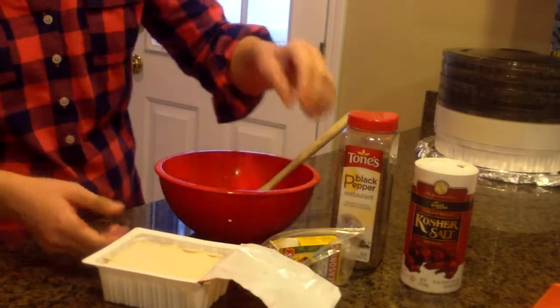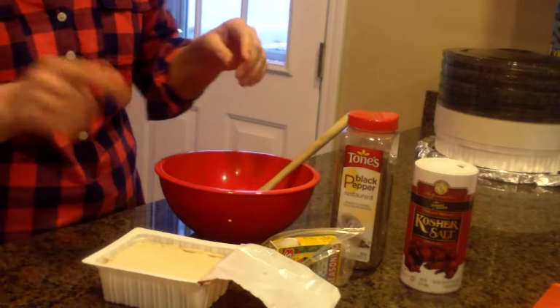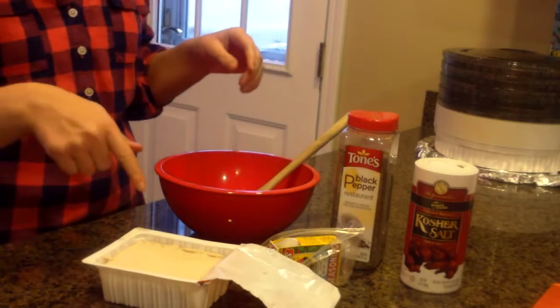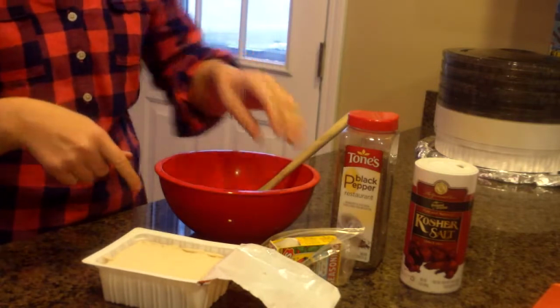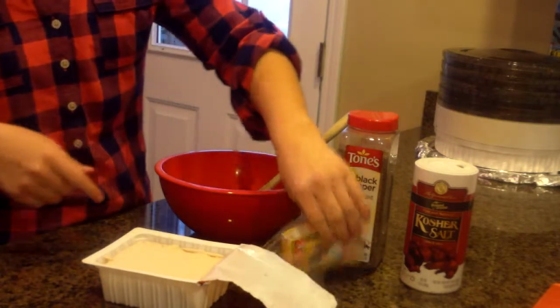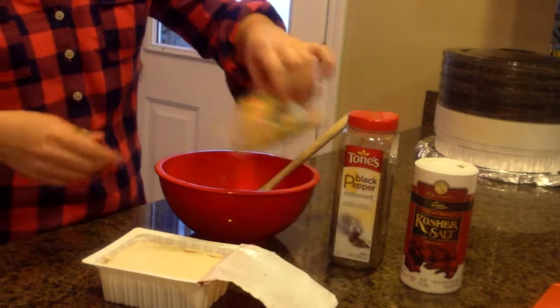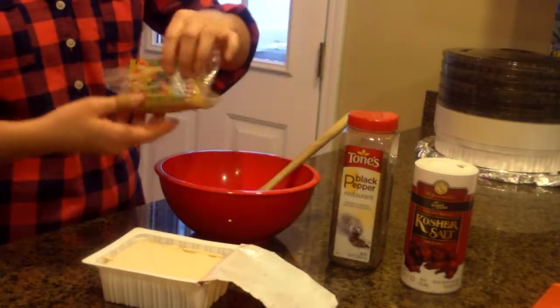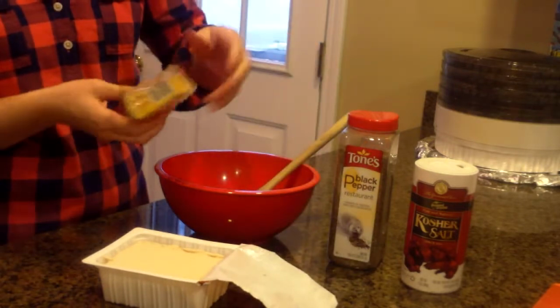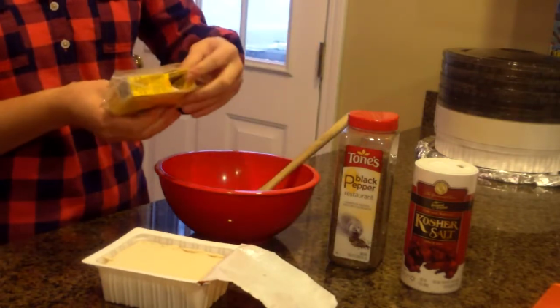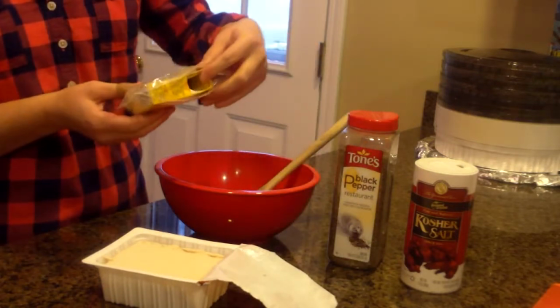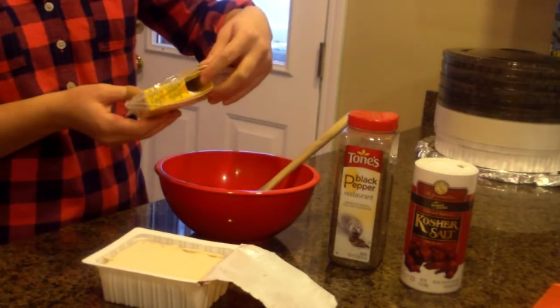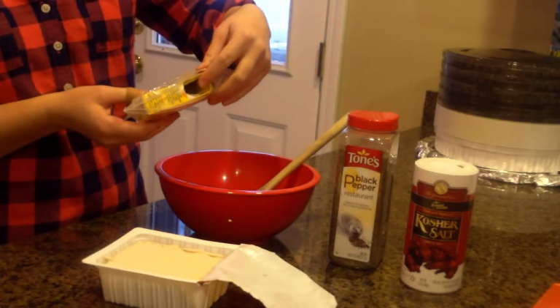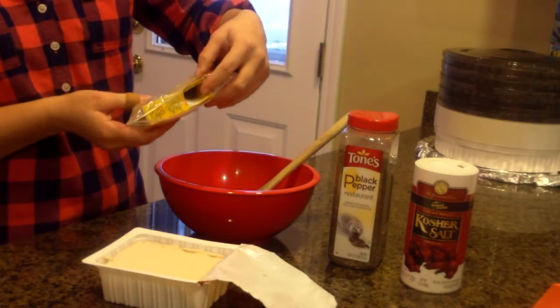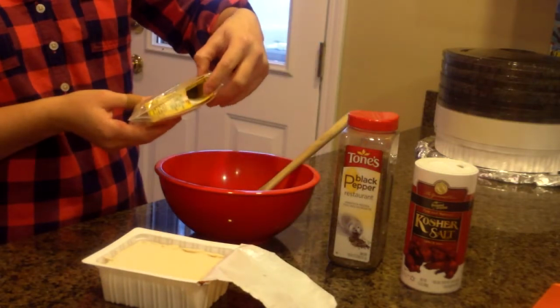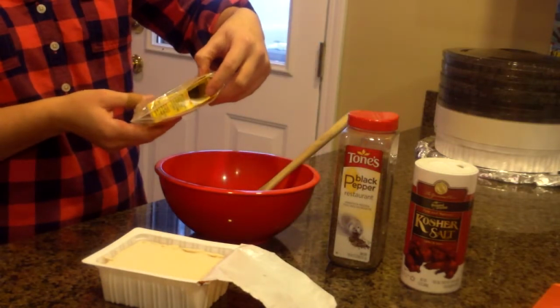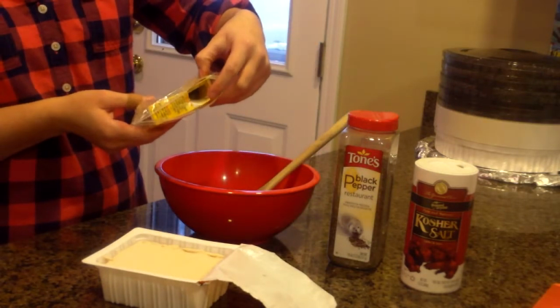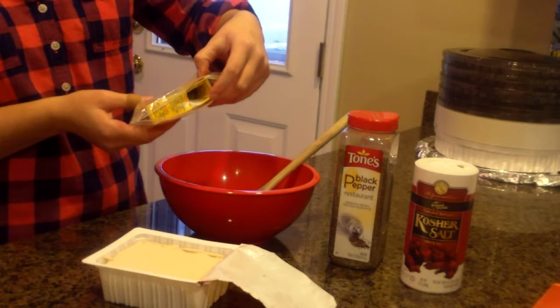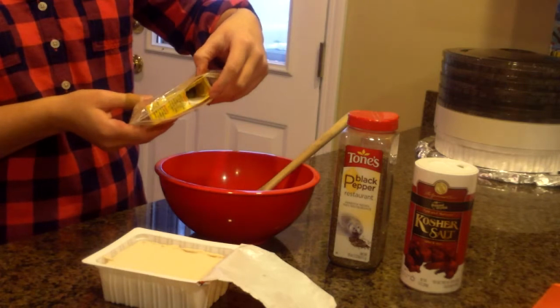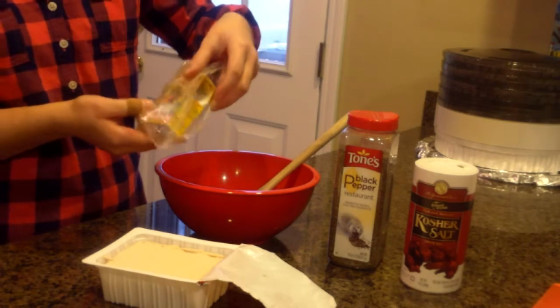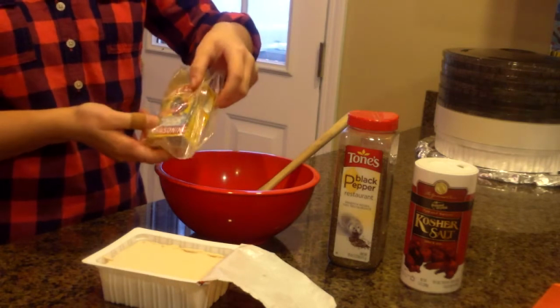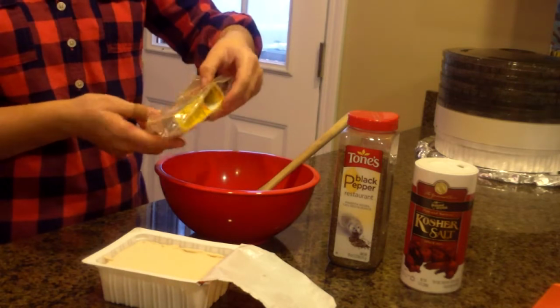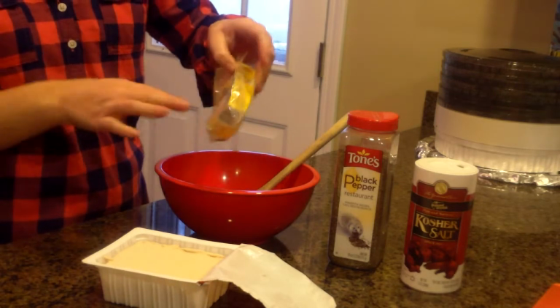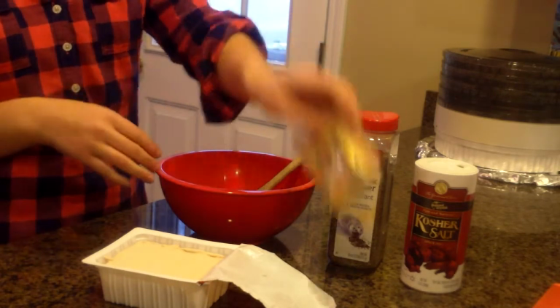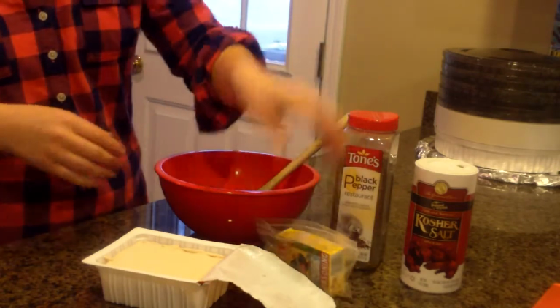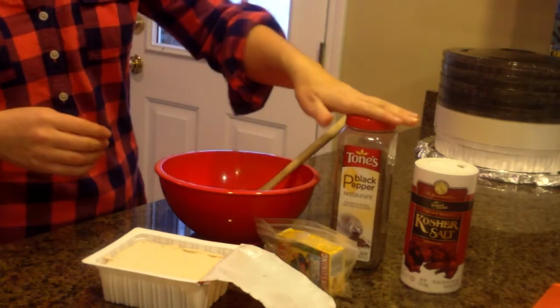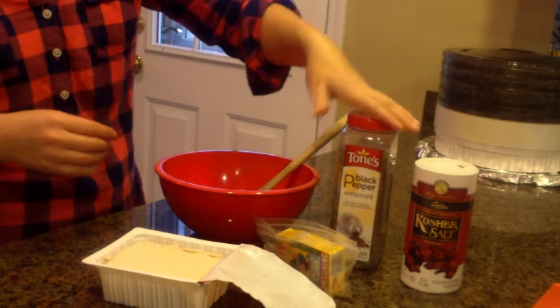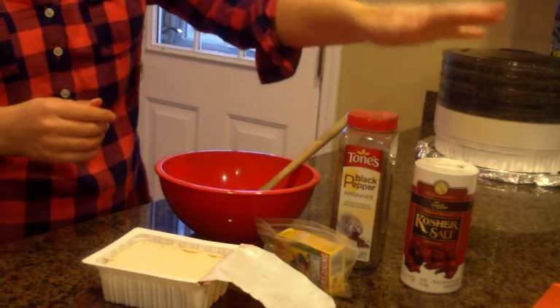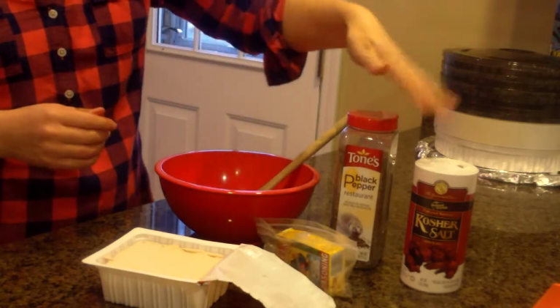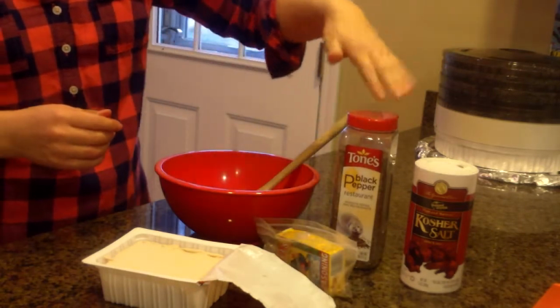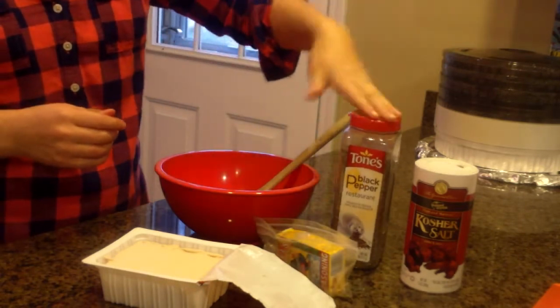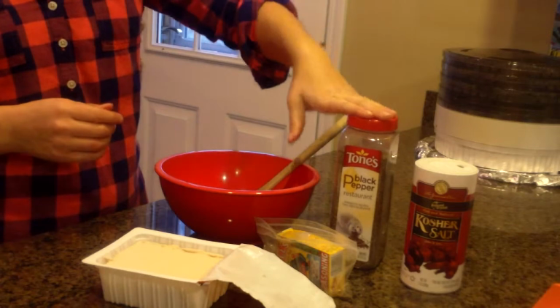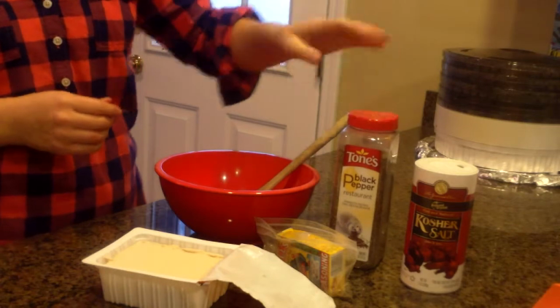So I have Bell's Seasoning. It's salt free, so I'm going to put salt and pepper in that.